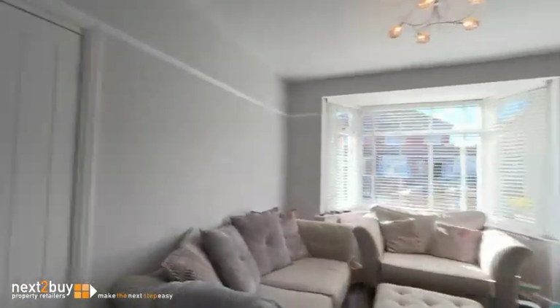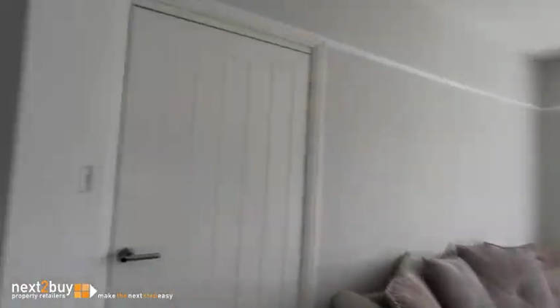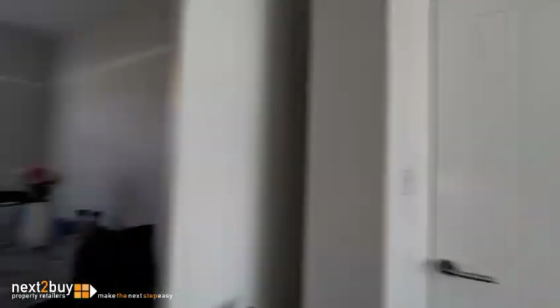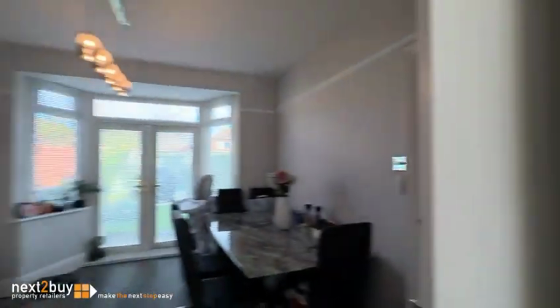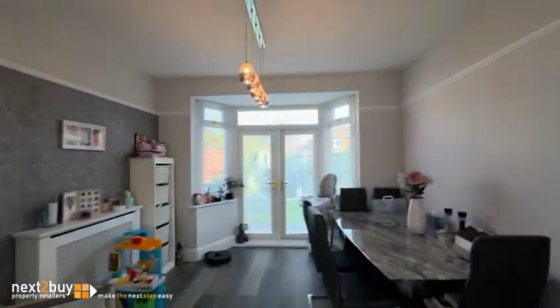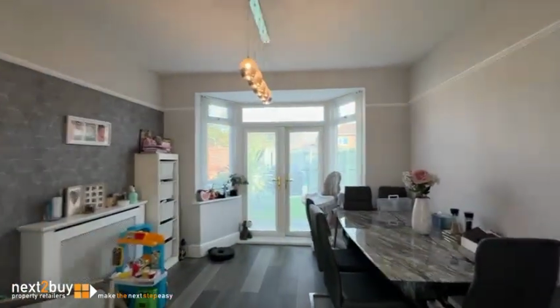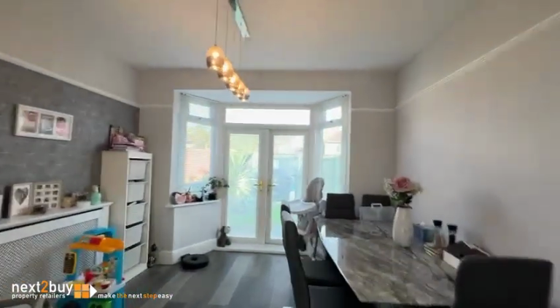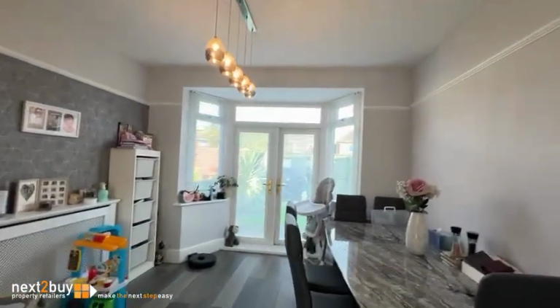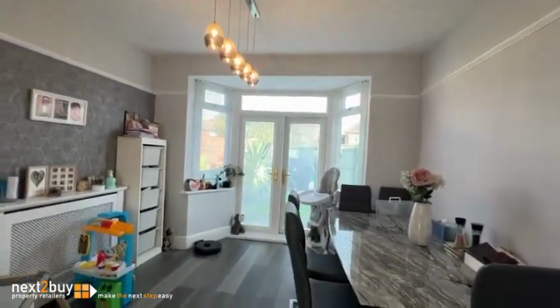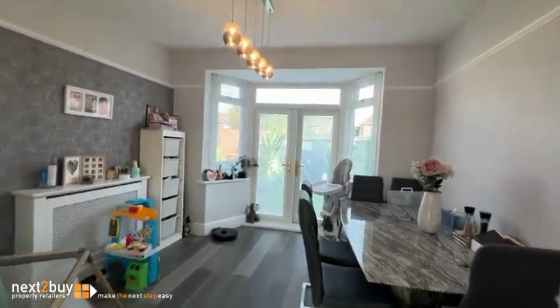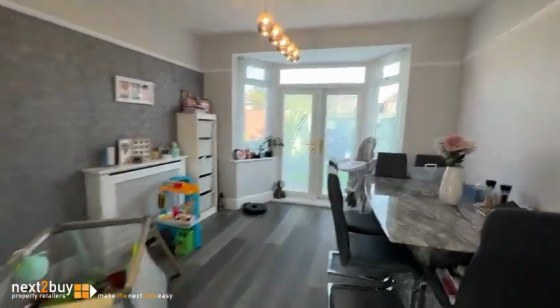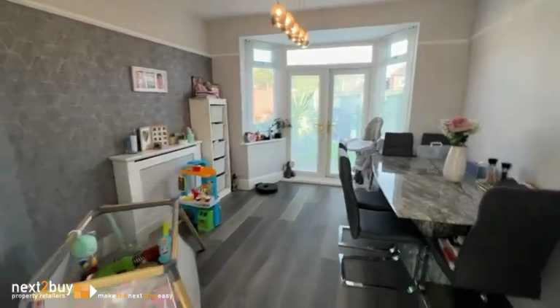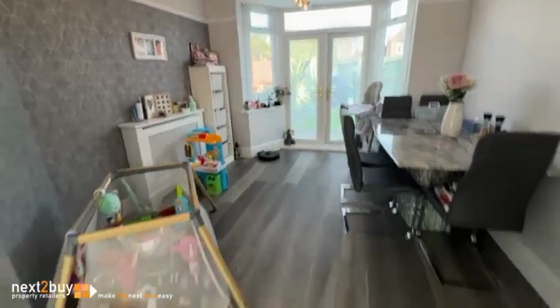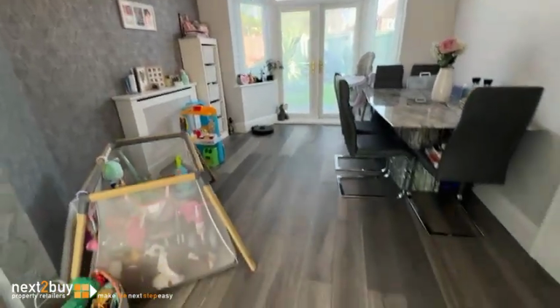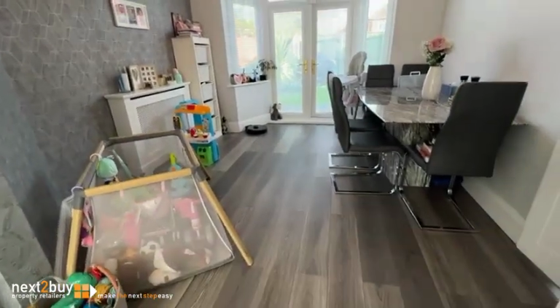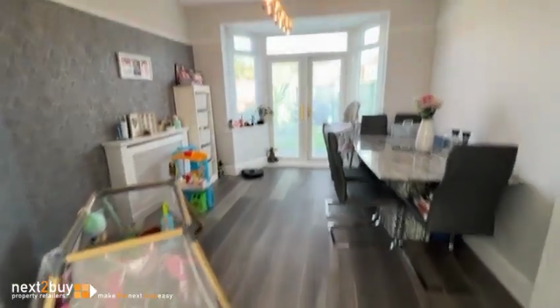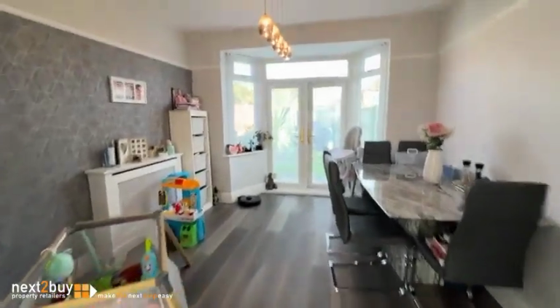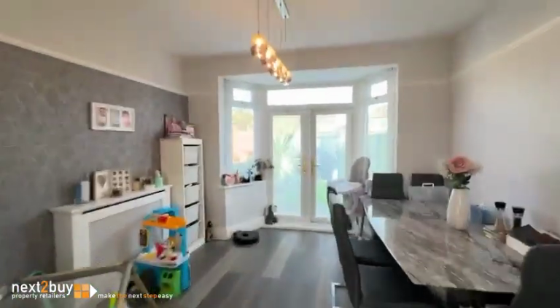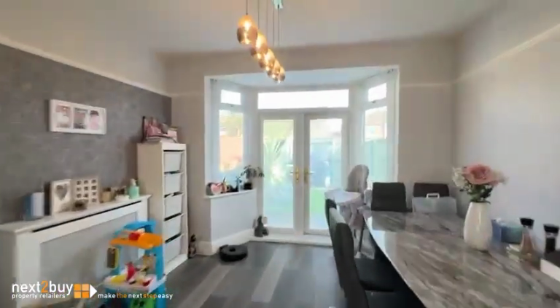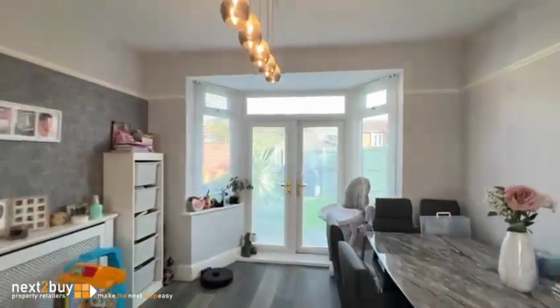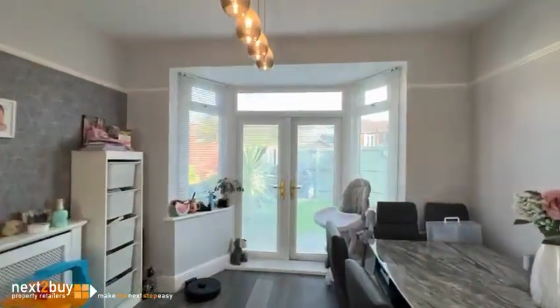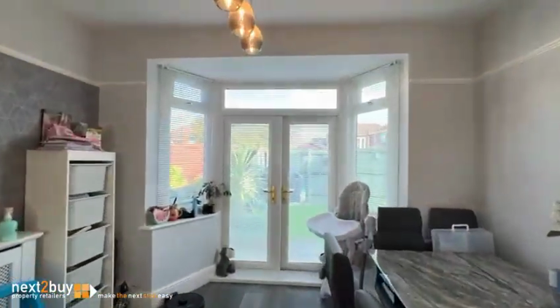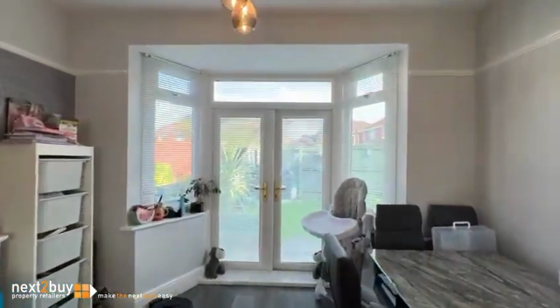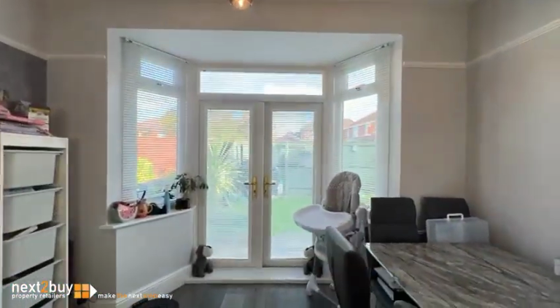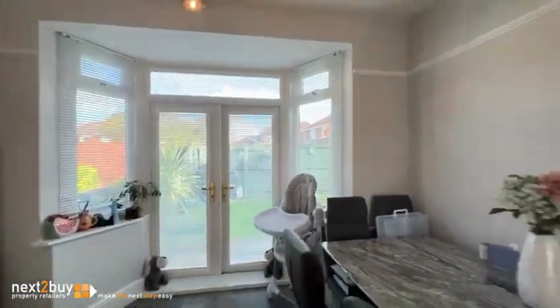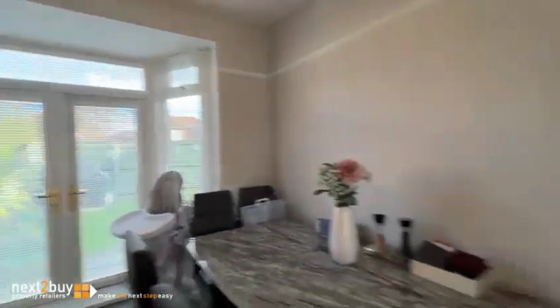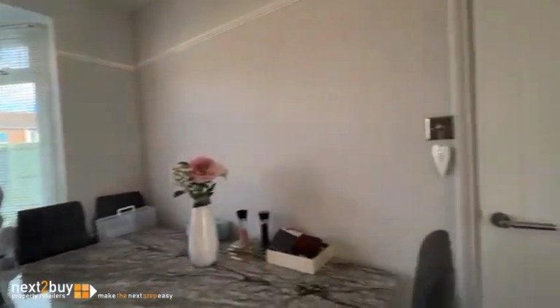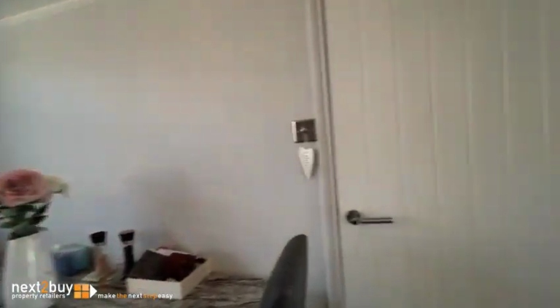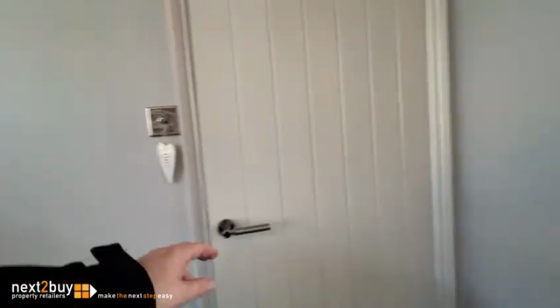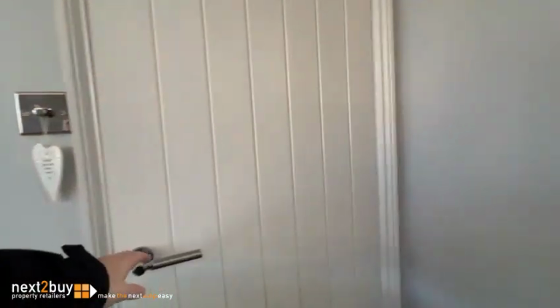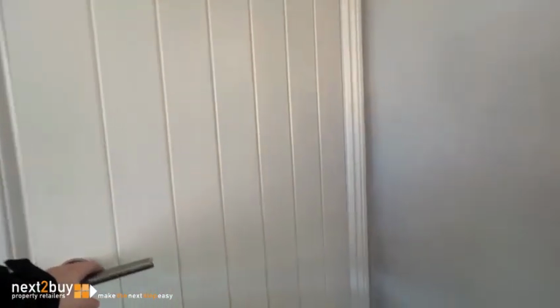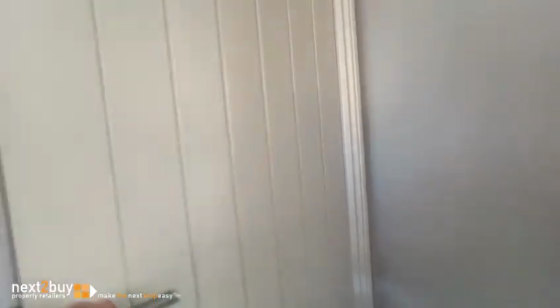You've got a nice feel with this — it's a nice family home. You've got double French doors at the back there, but I'm going to actually take you through into the kitchen.